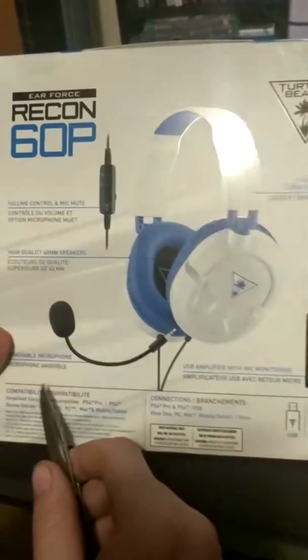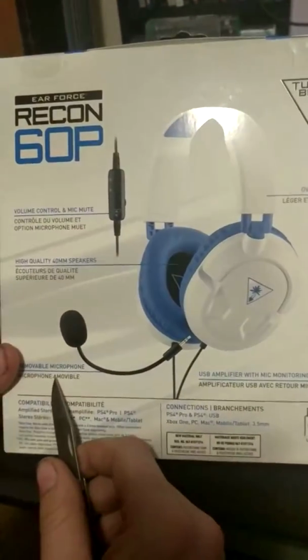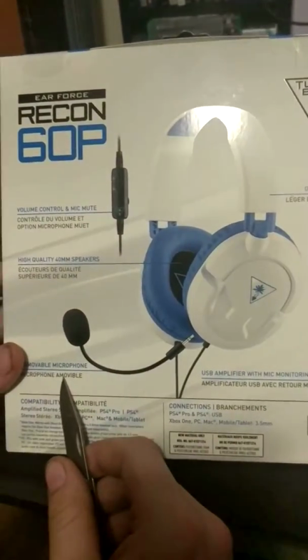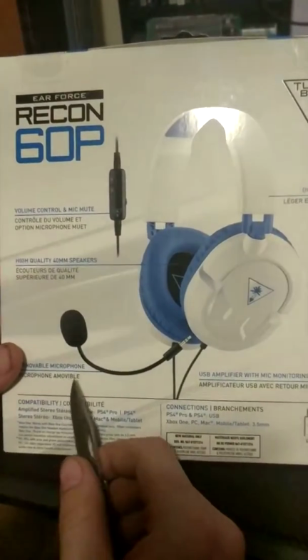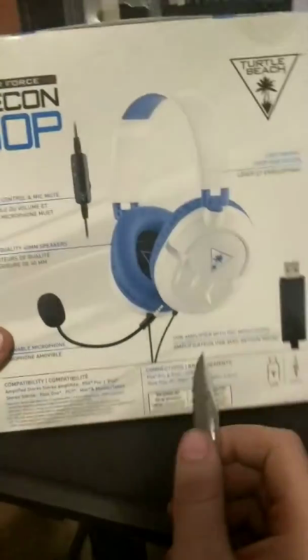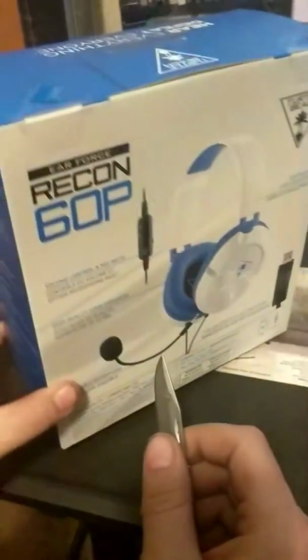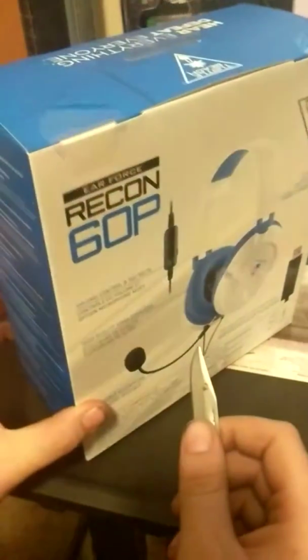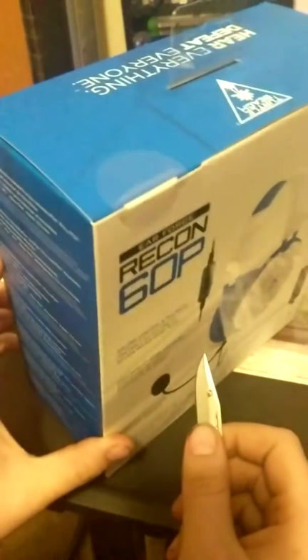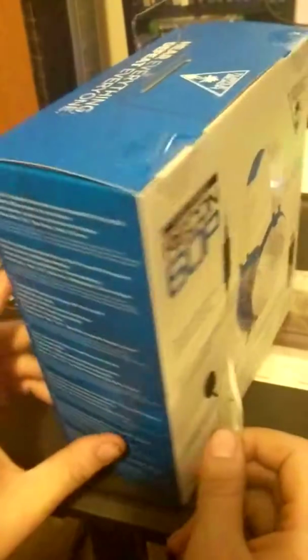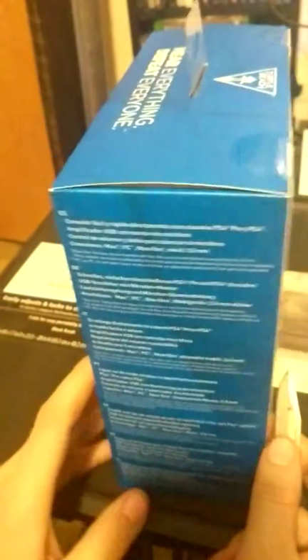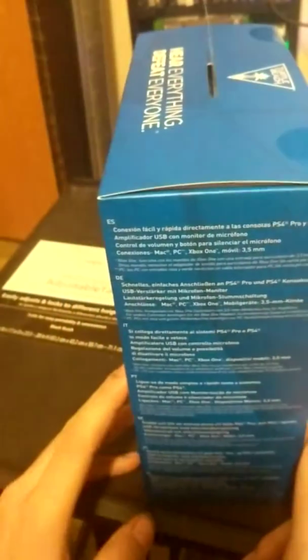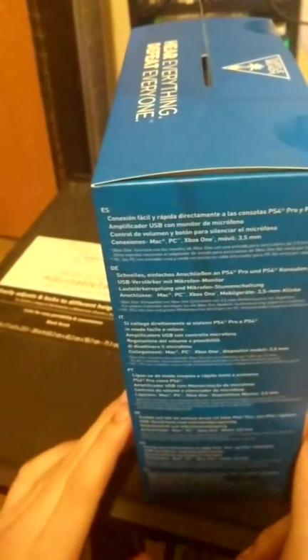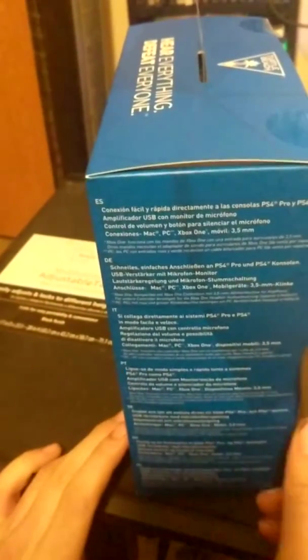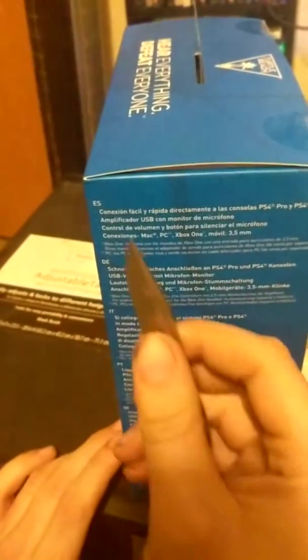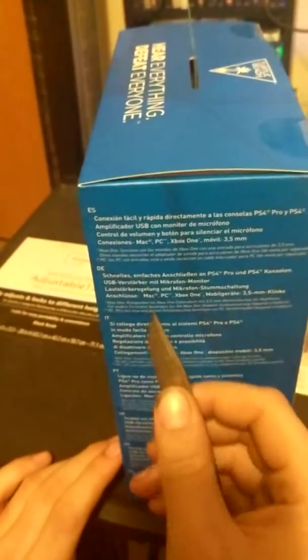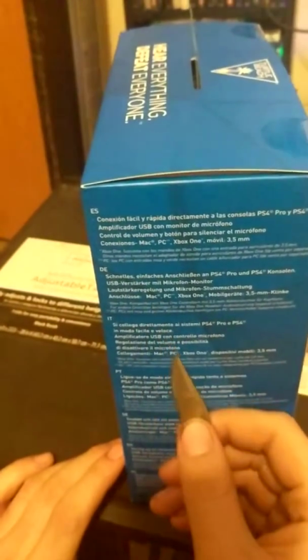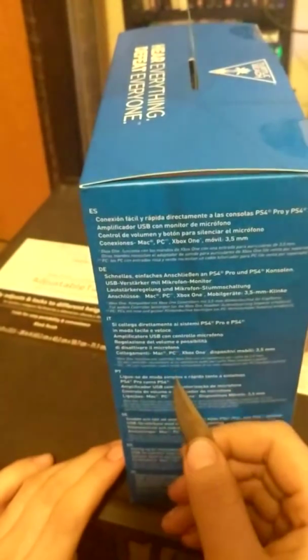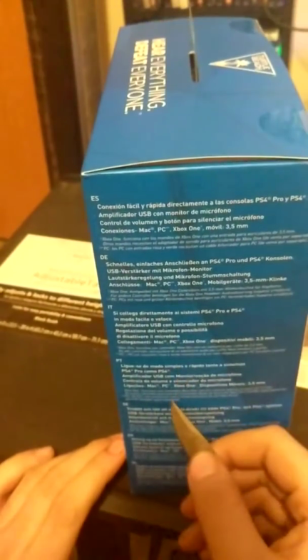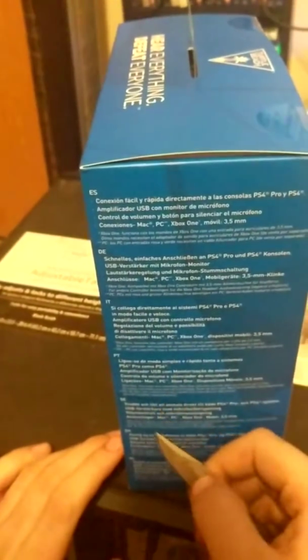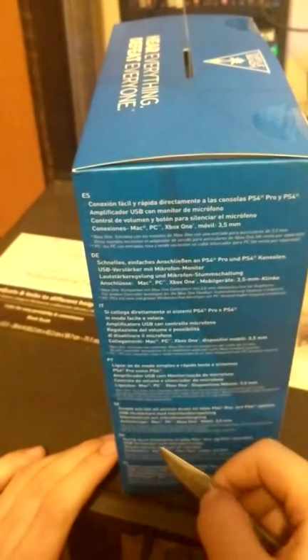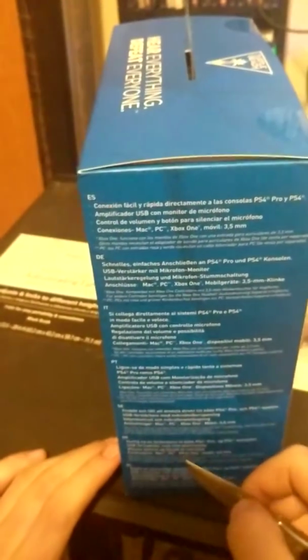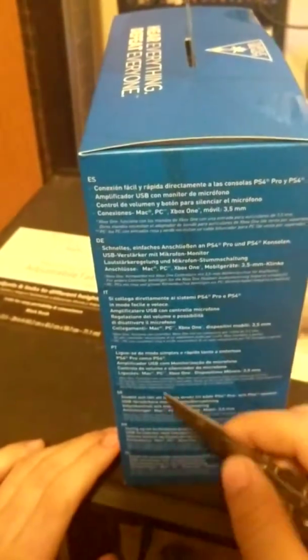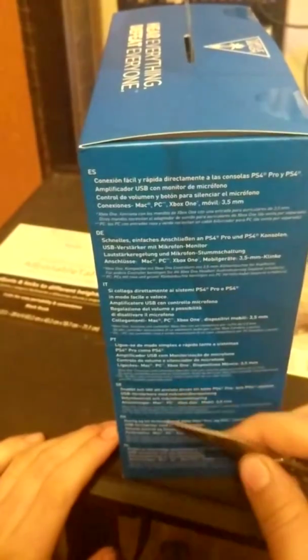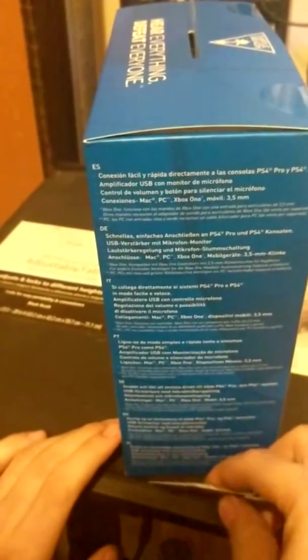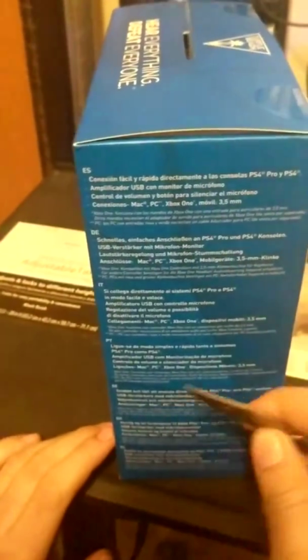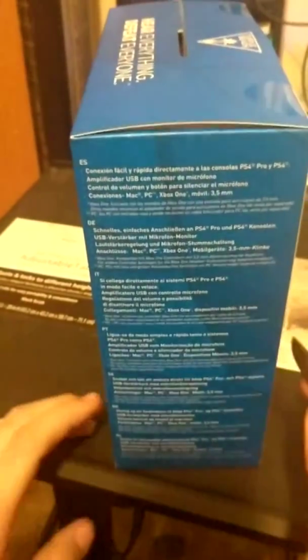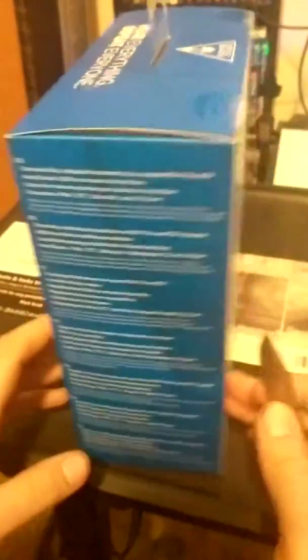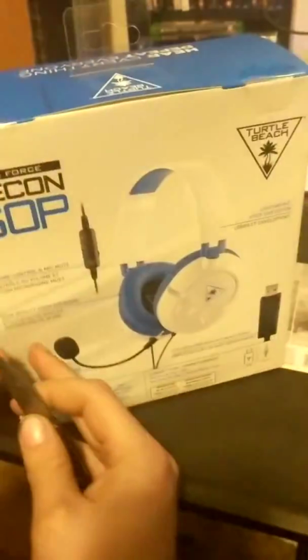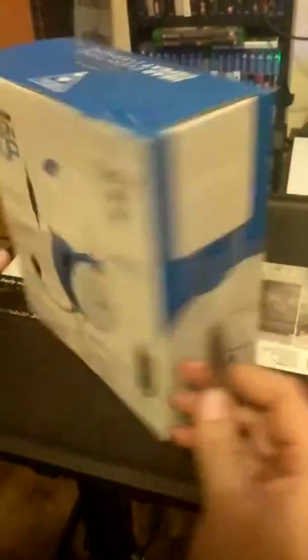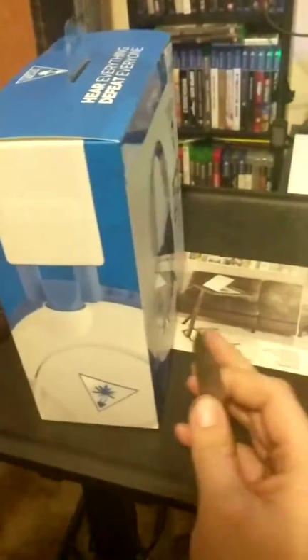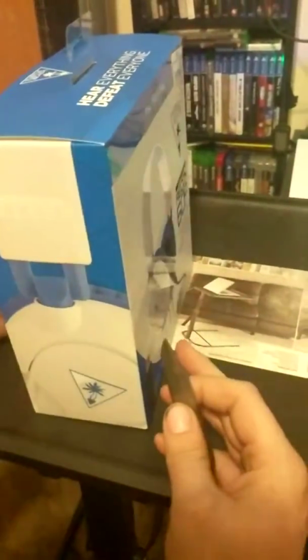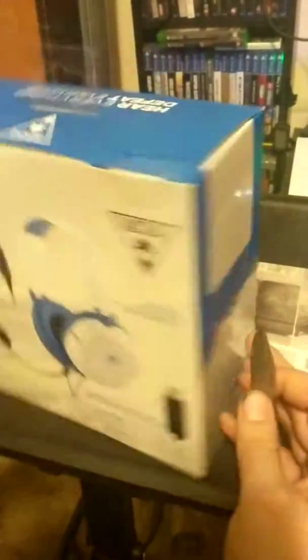All size removable mic. There's a bunch of stuff in a bunch of different languages. I can barely read English.